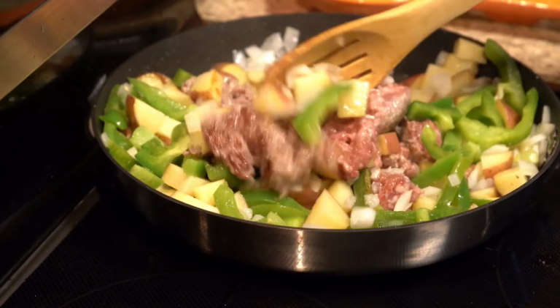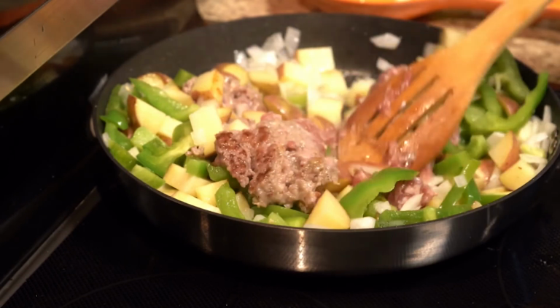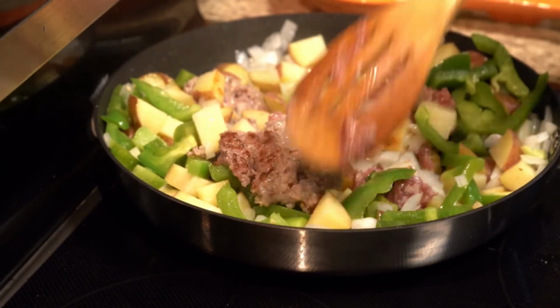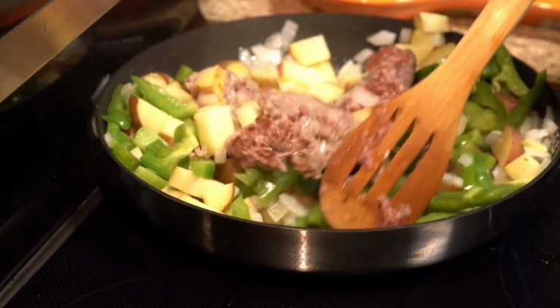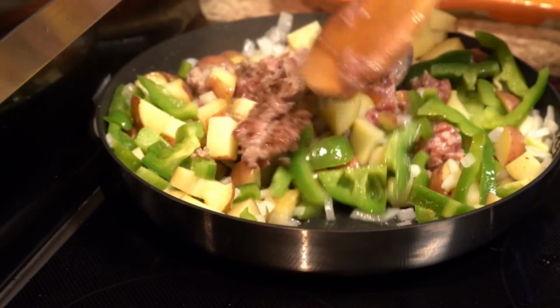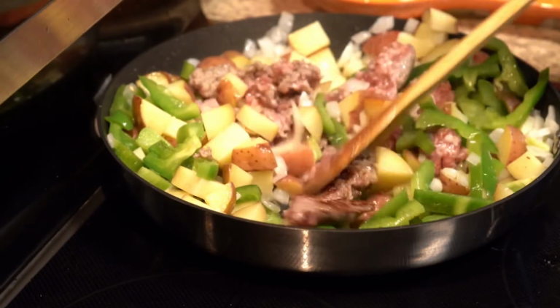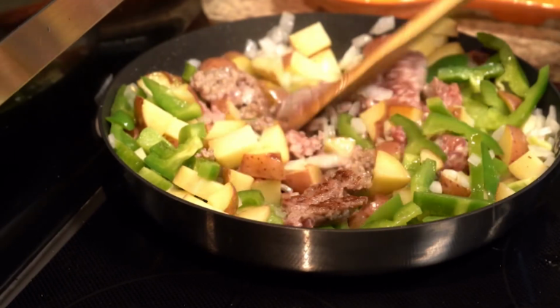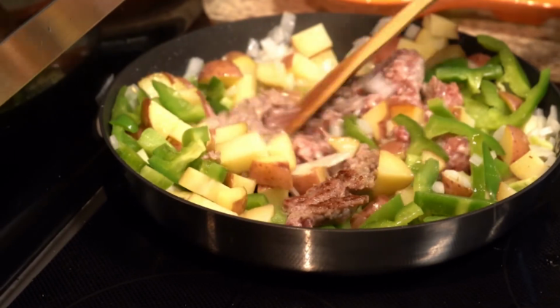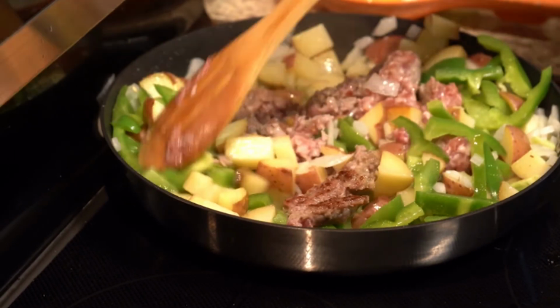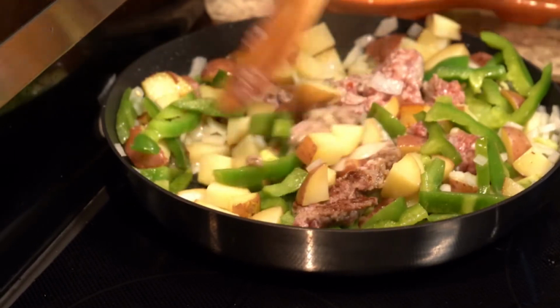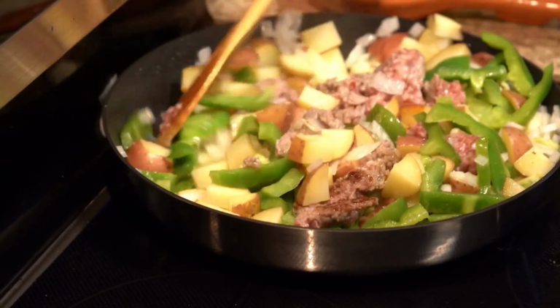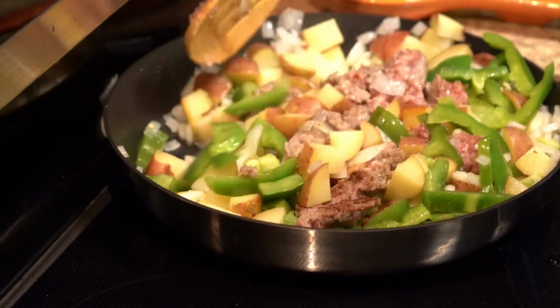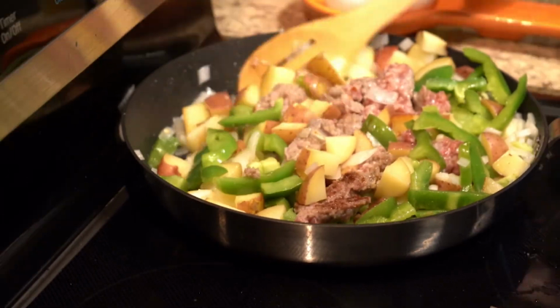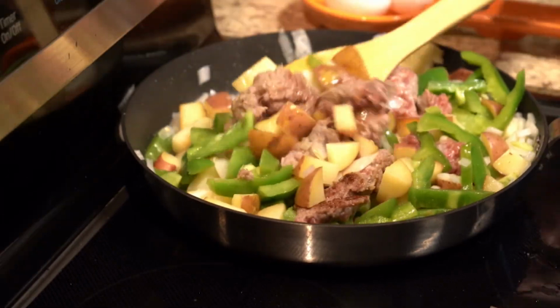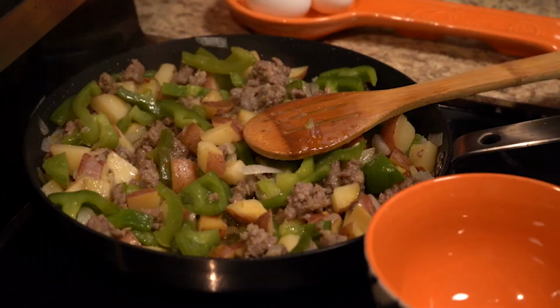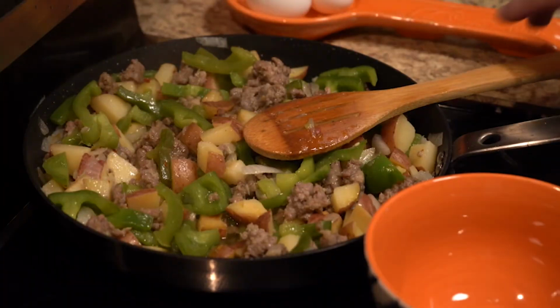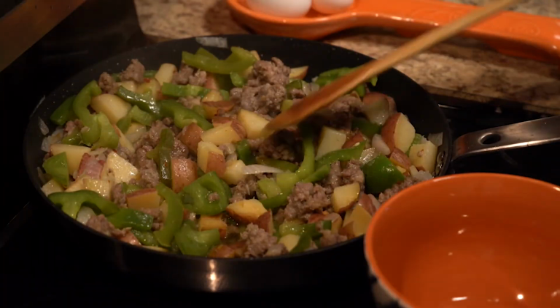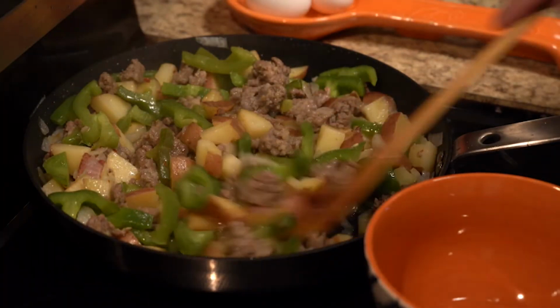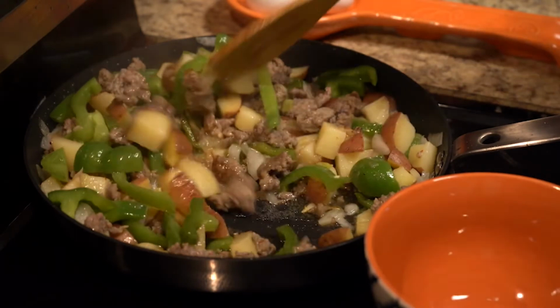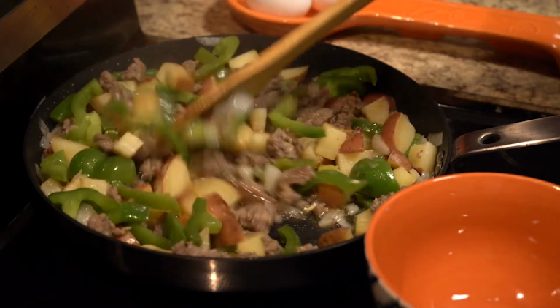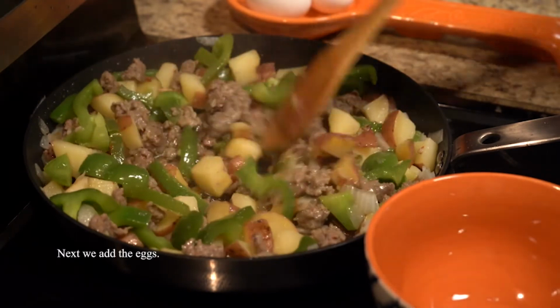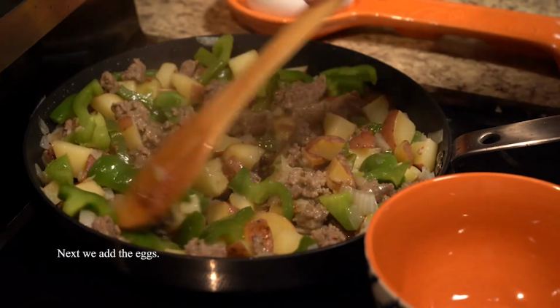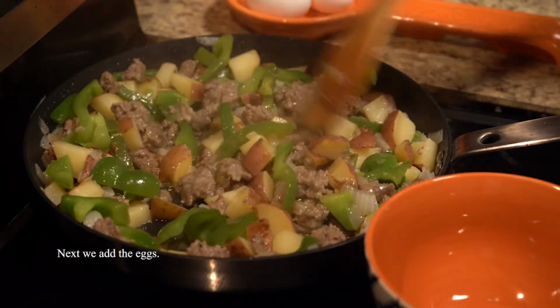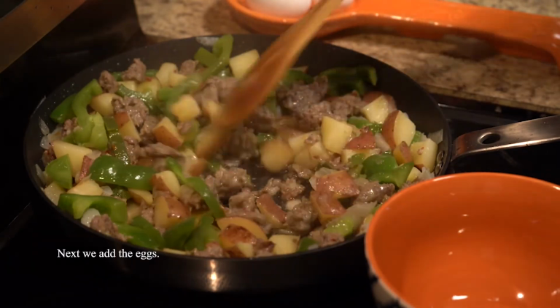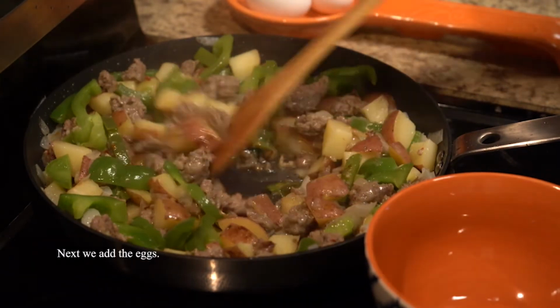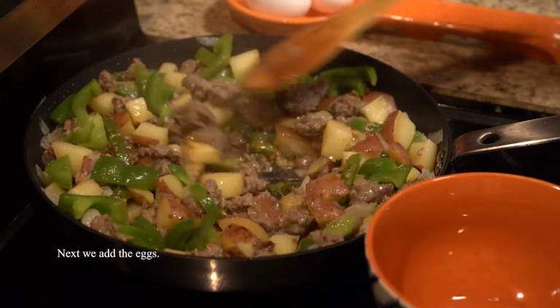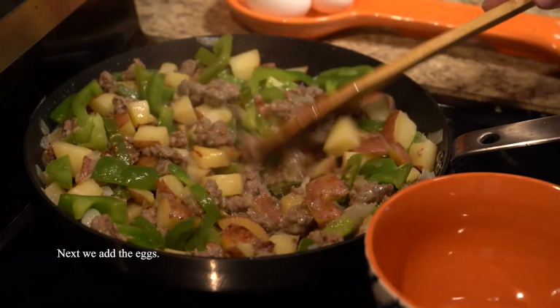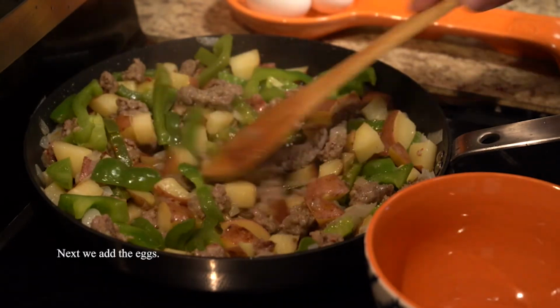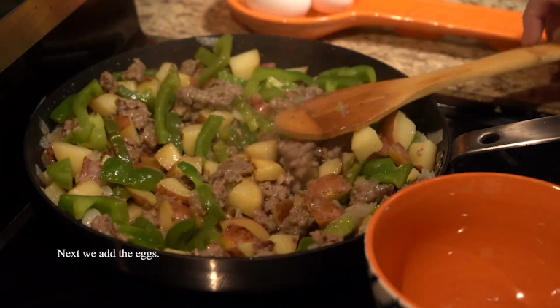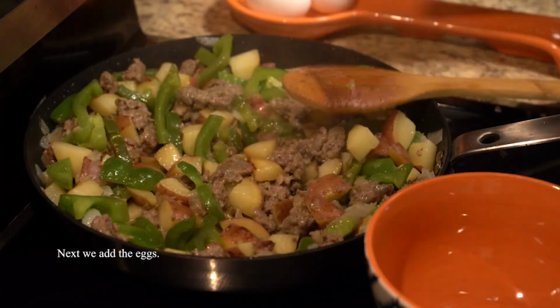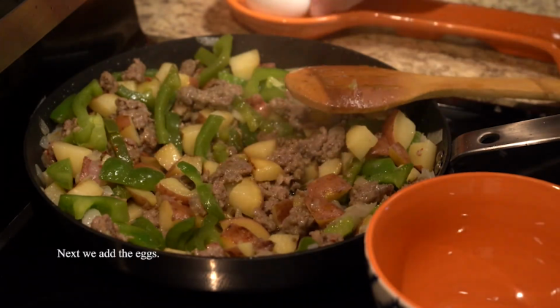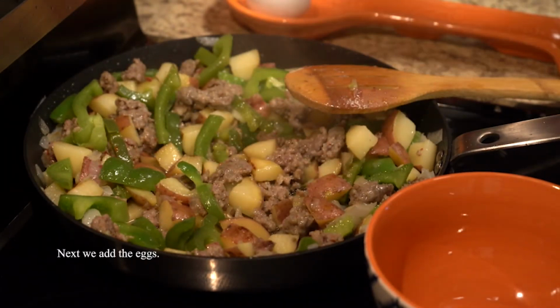Don't be afraid to just let the sausage sit on the pan. See that nice crisp? You can't get that if you're constantly stirring, so stir a little bit and then let it sit.